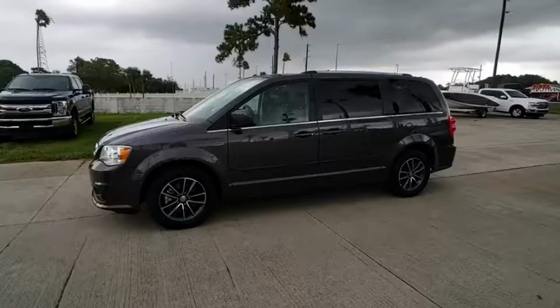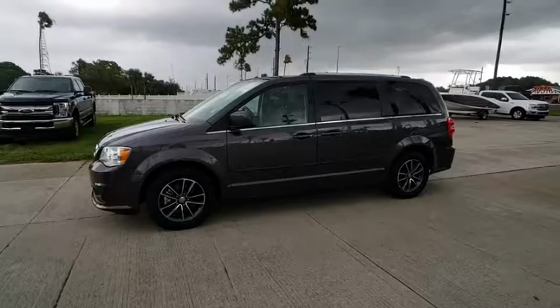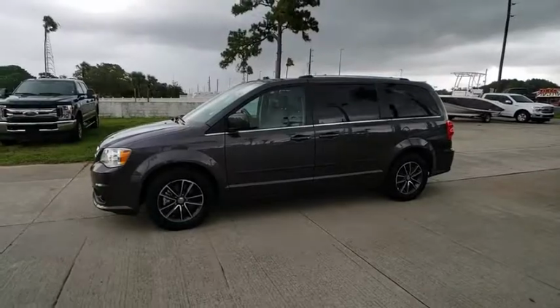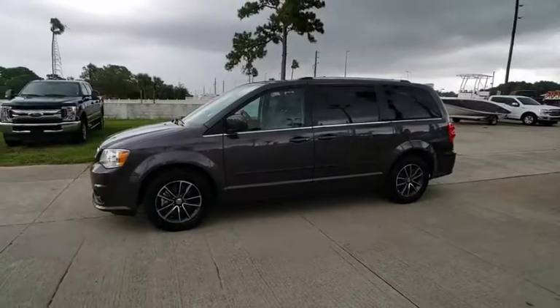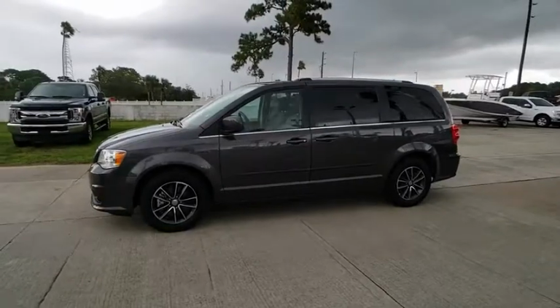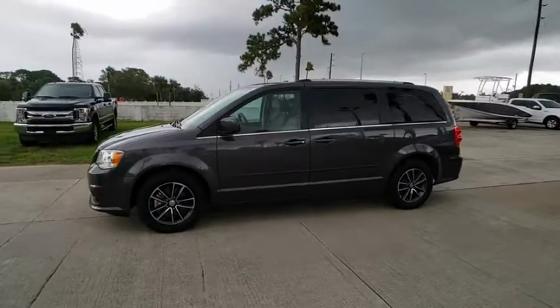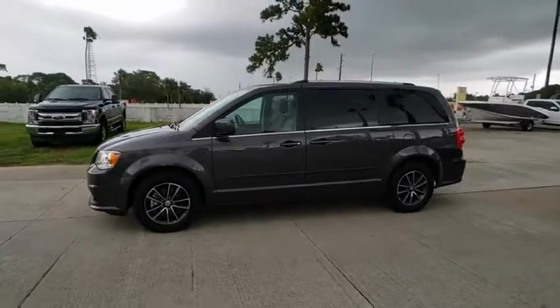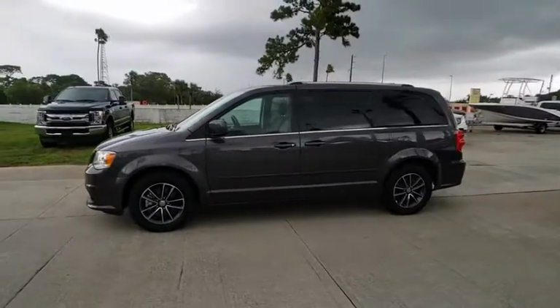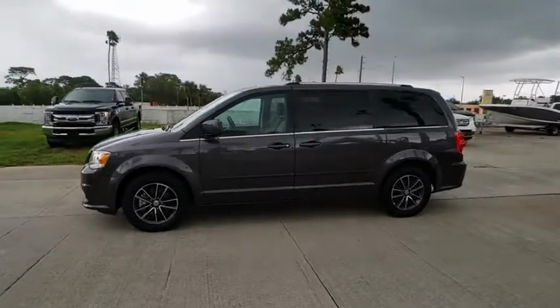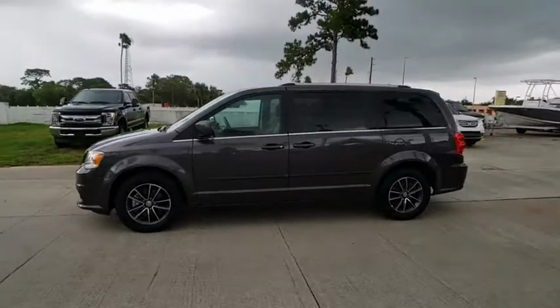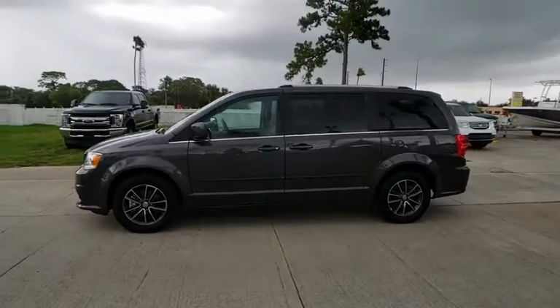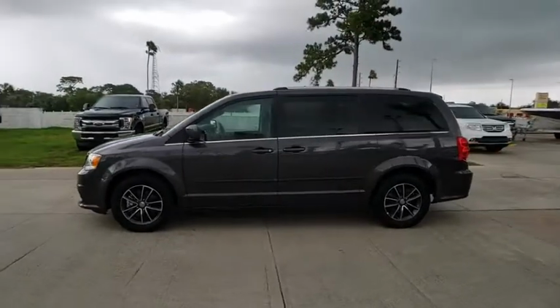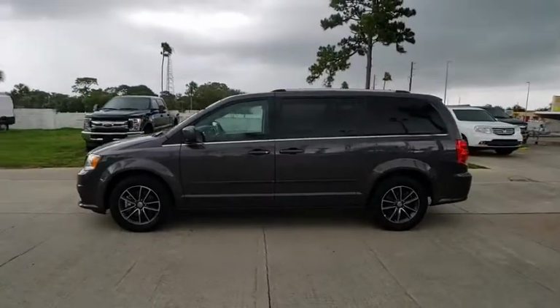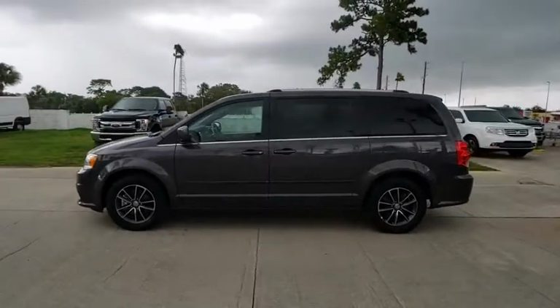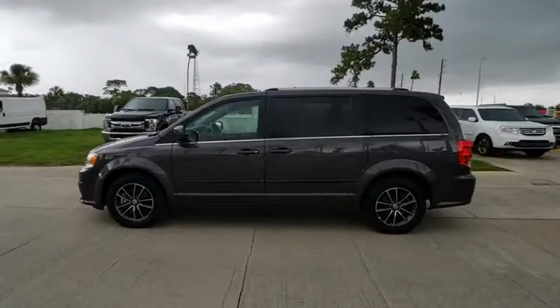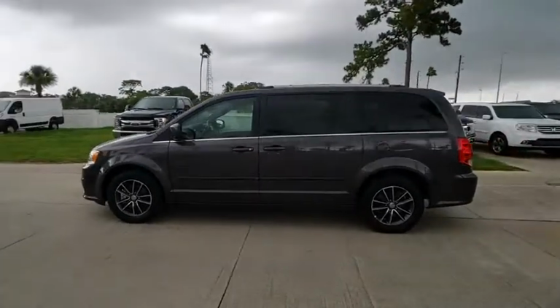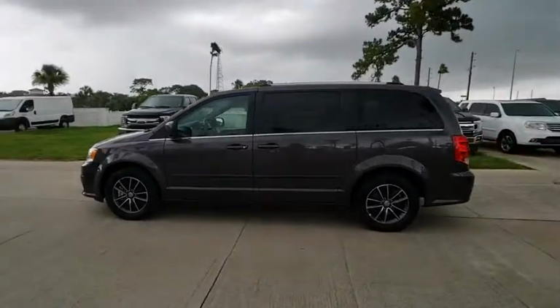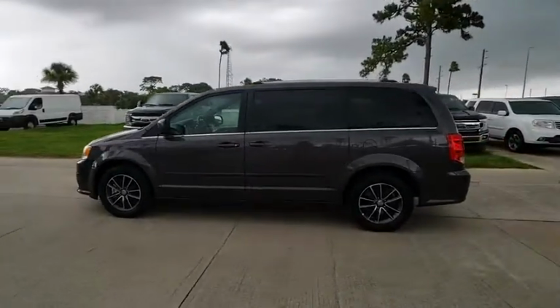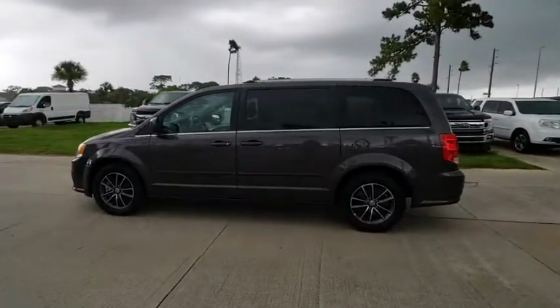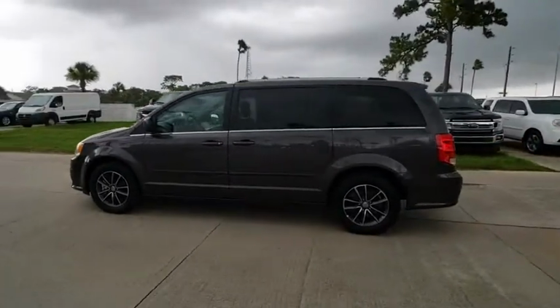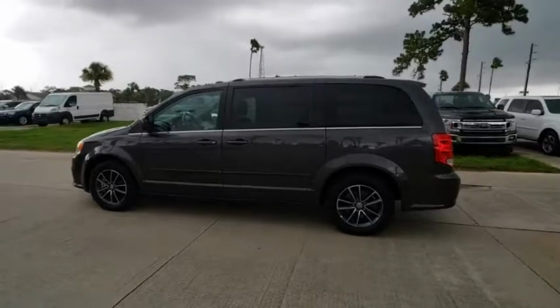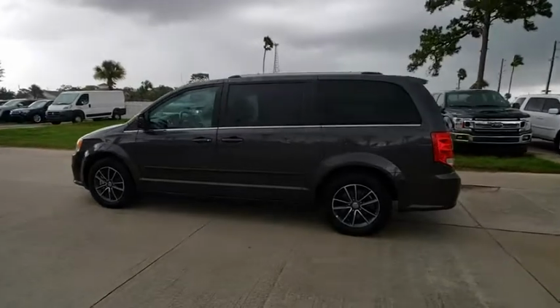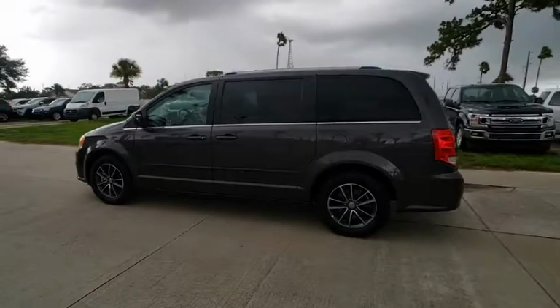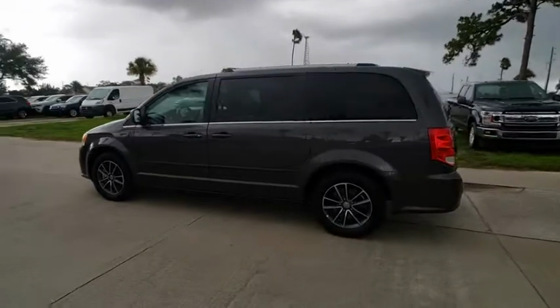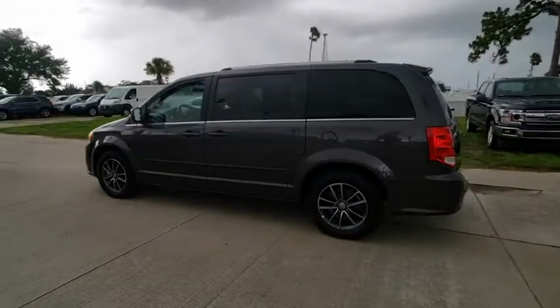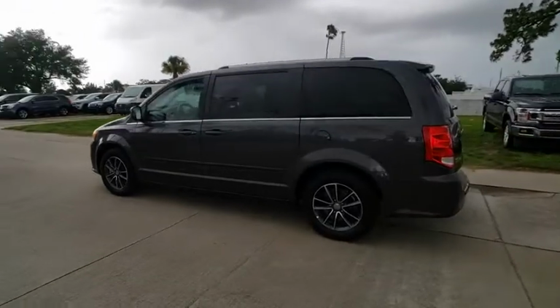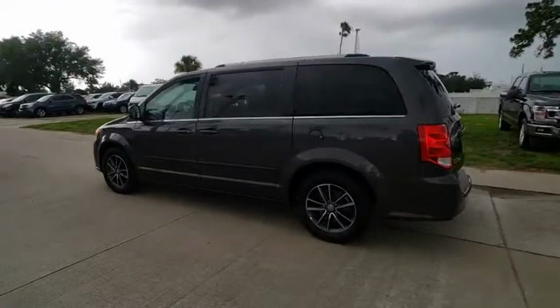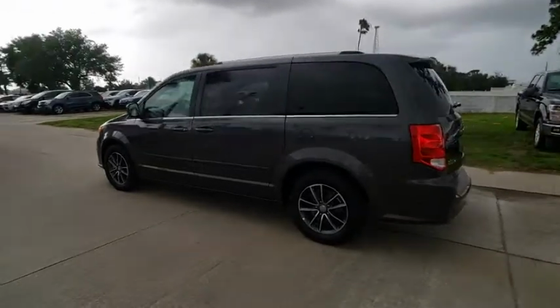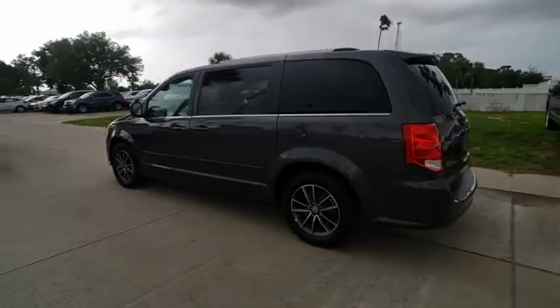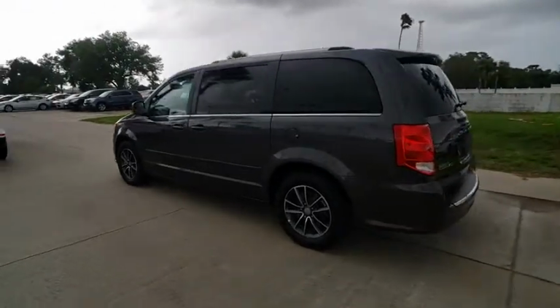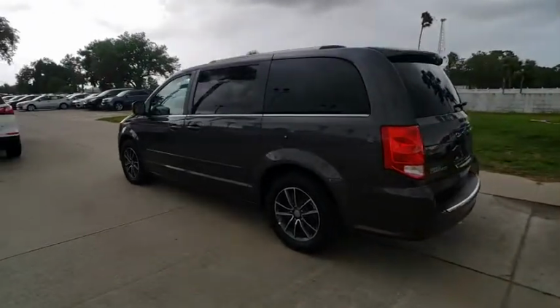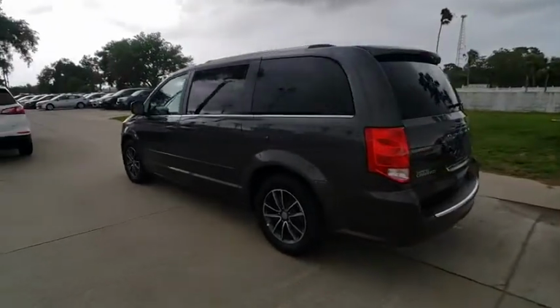The 2017 Grand Caravan. The Dodge Grand Caravan received the government's highest front and side crash rating of 5 stars.